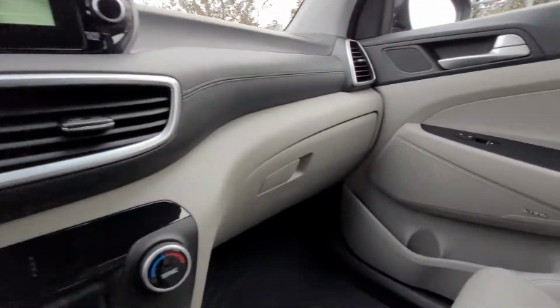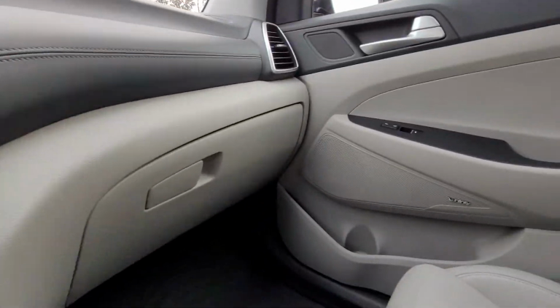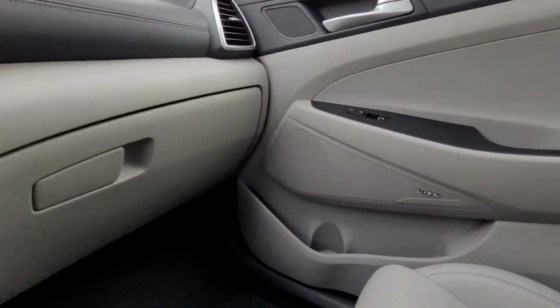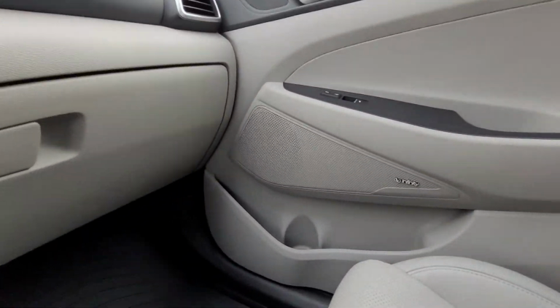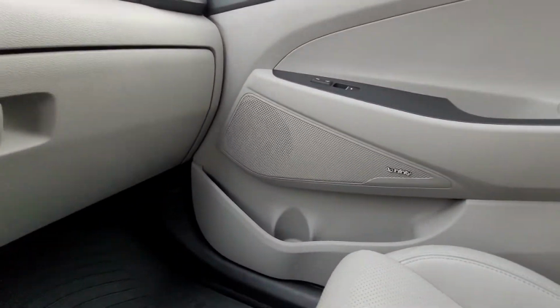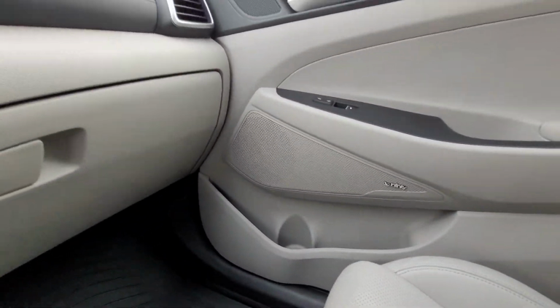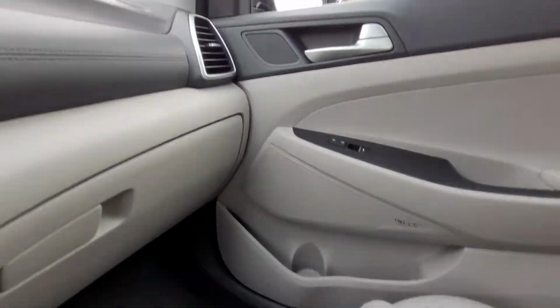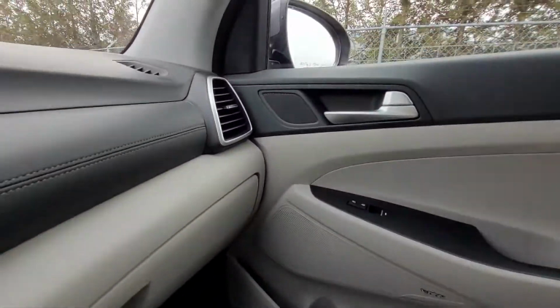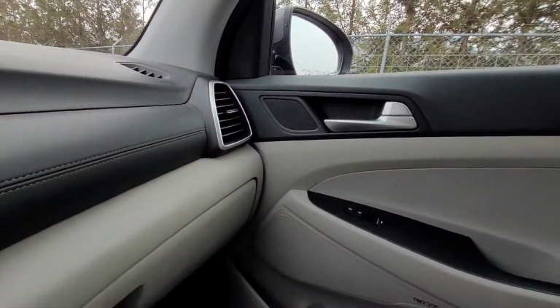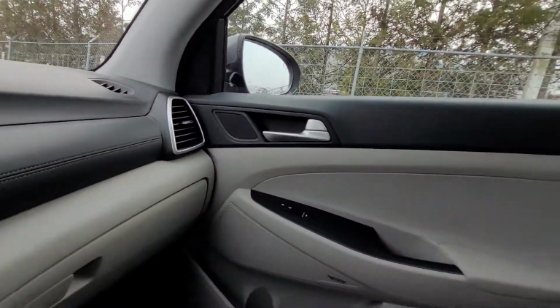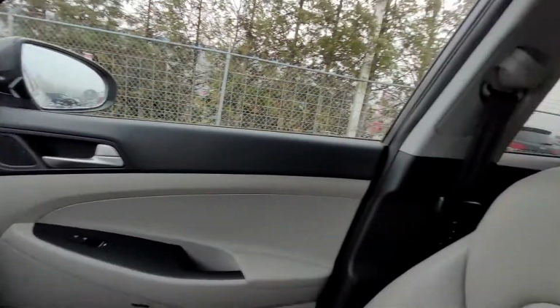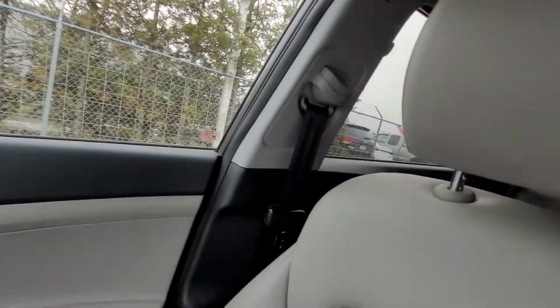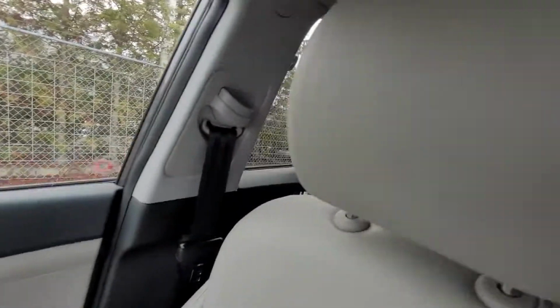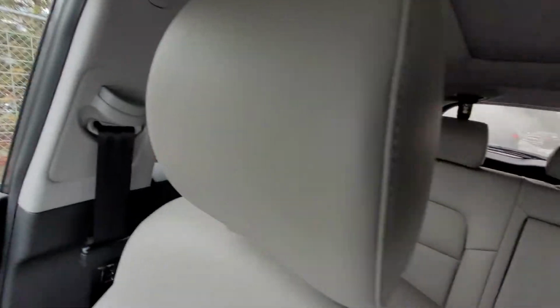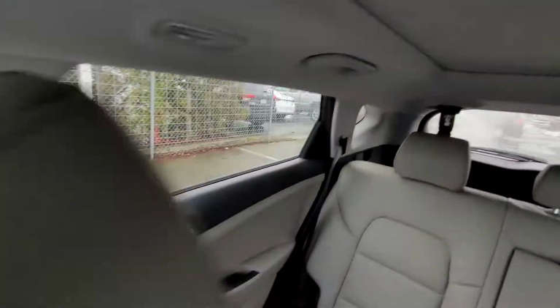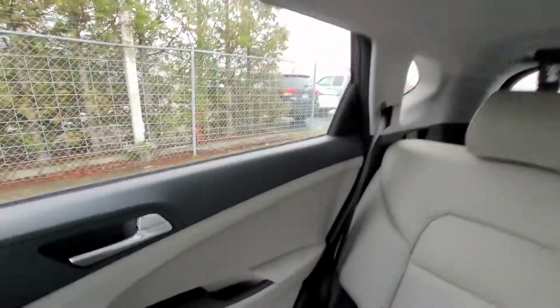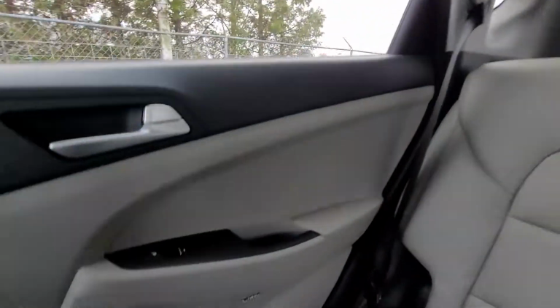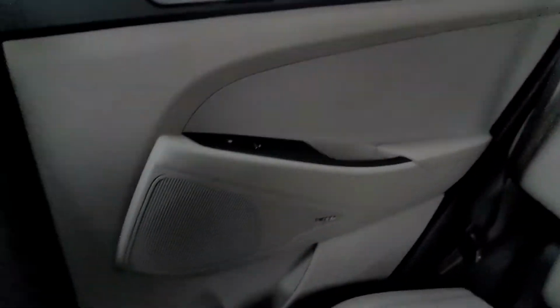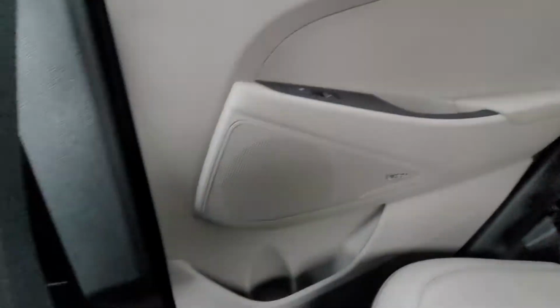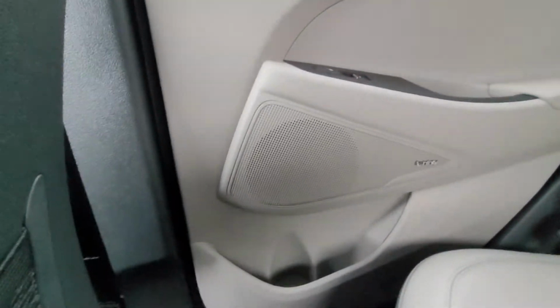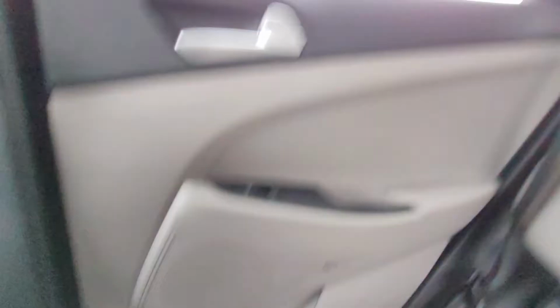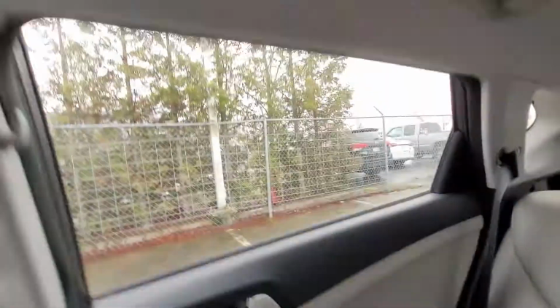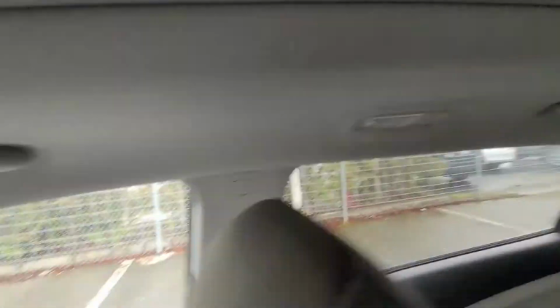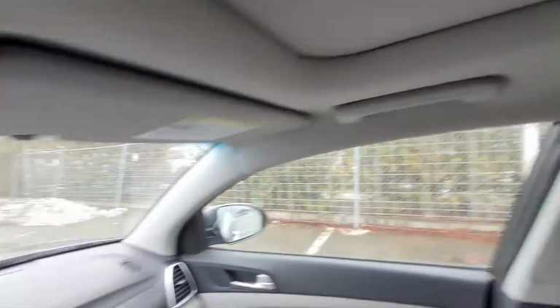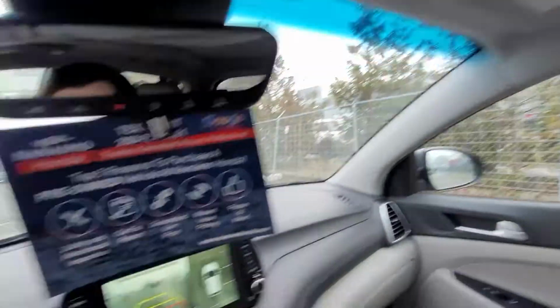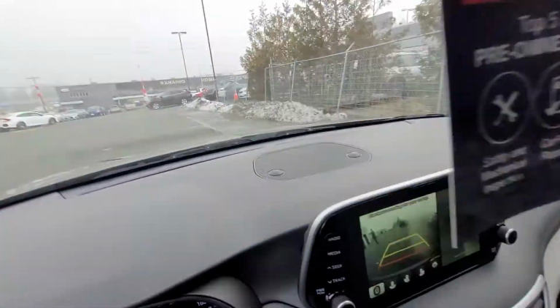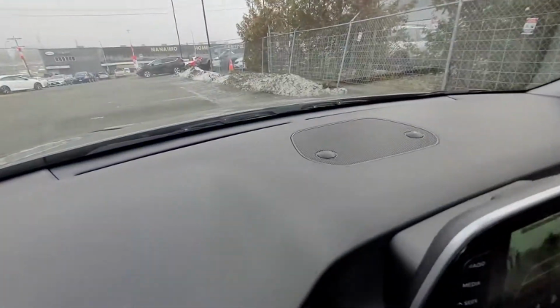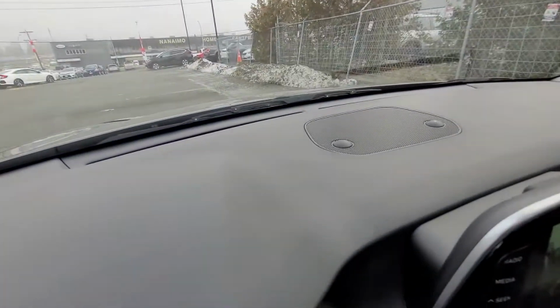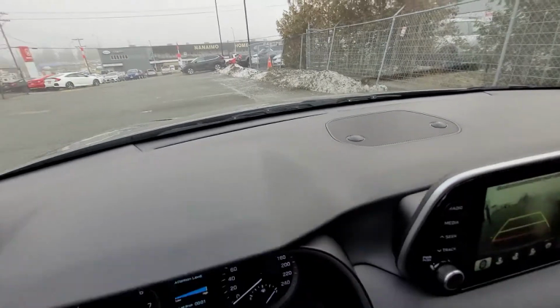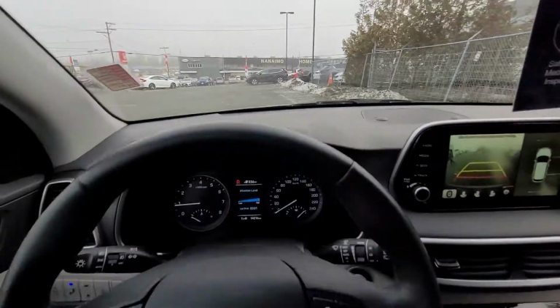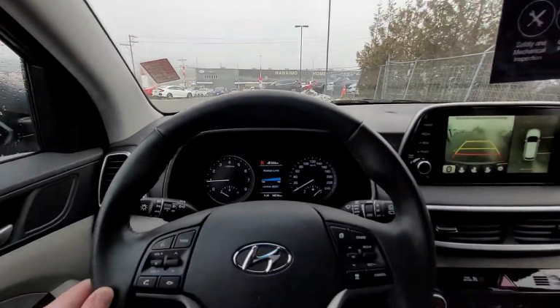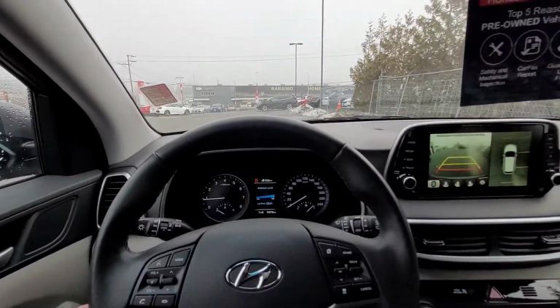Looking at the speakers — you have front speakers, tweeters, rear speakers on the doors, and the mid-range drivers in the middle as well. It's a really good sound system.